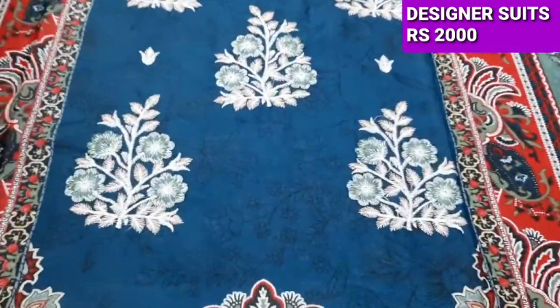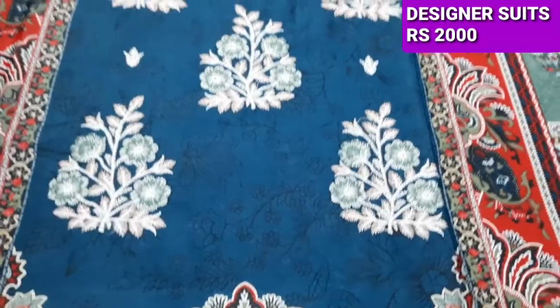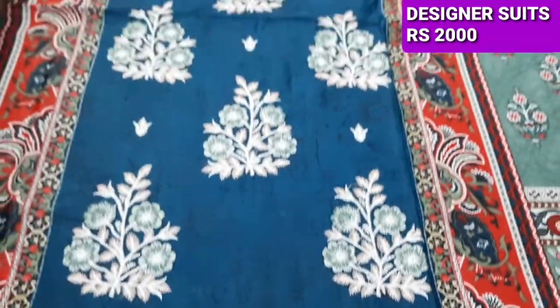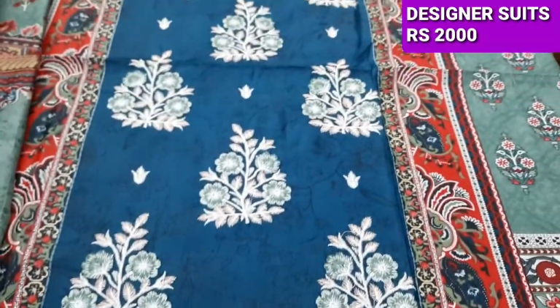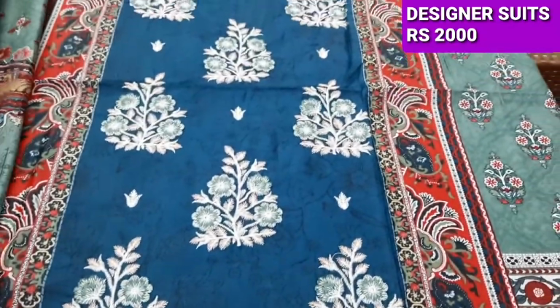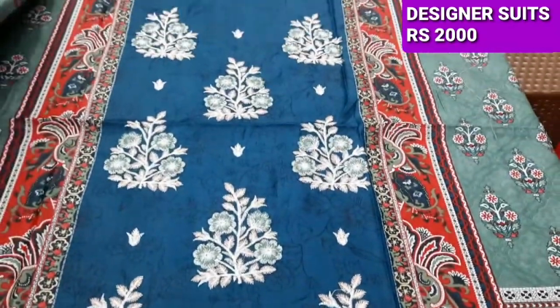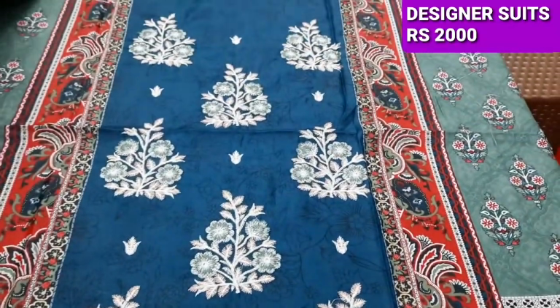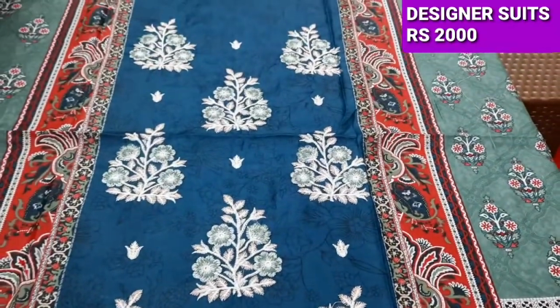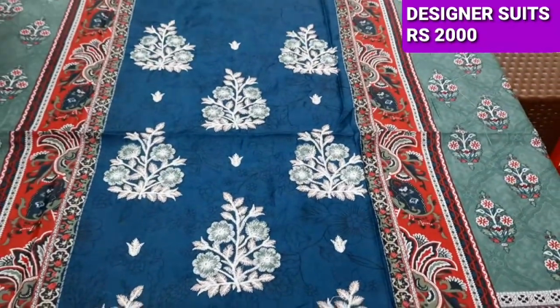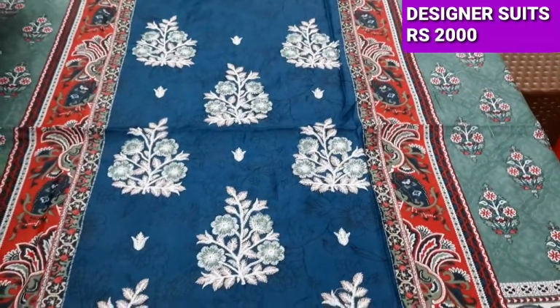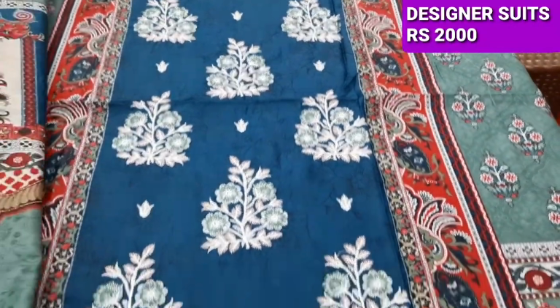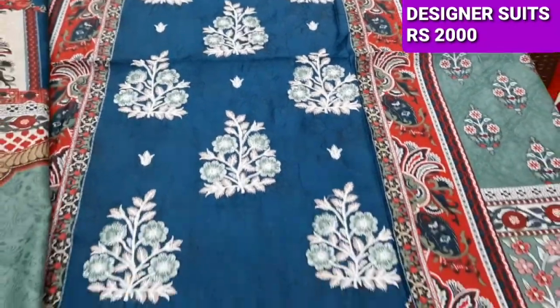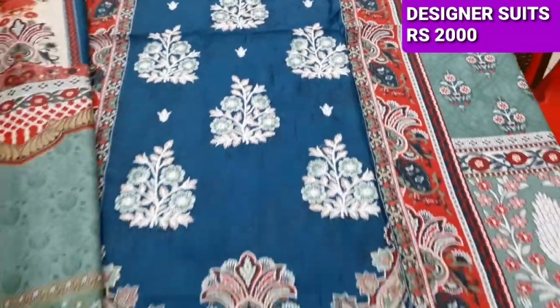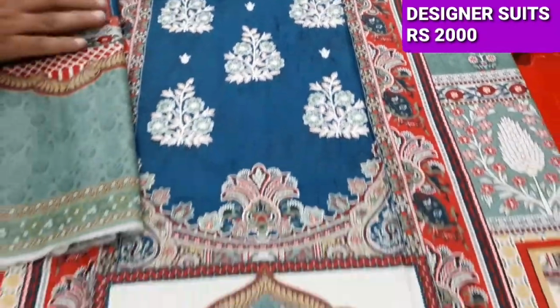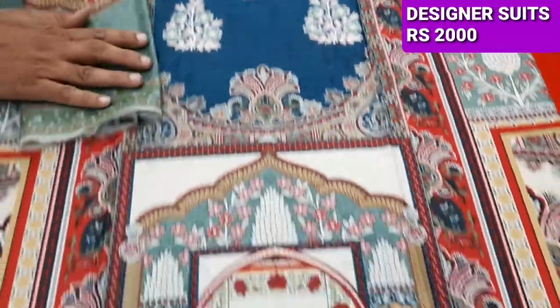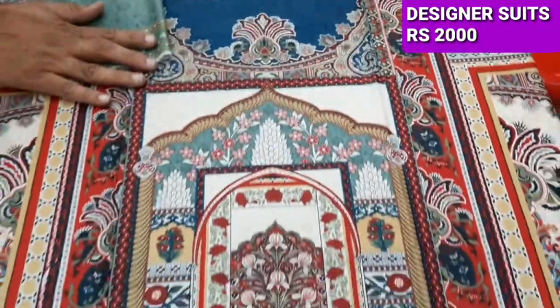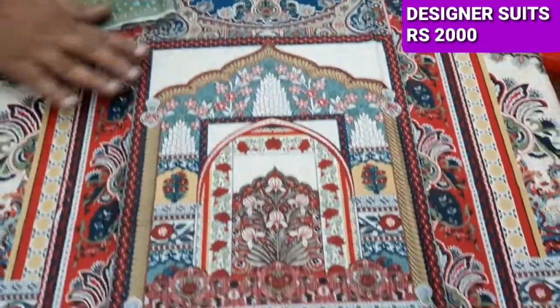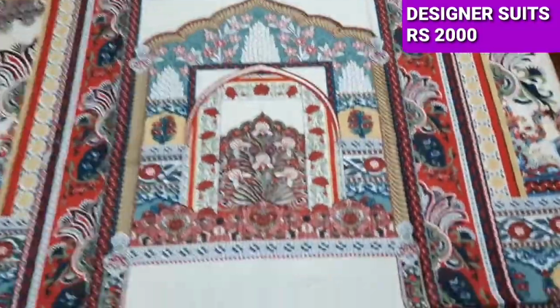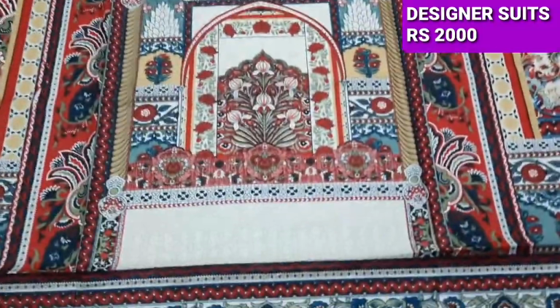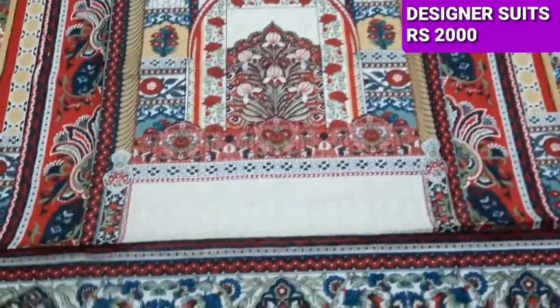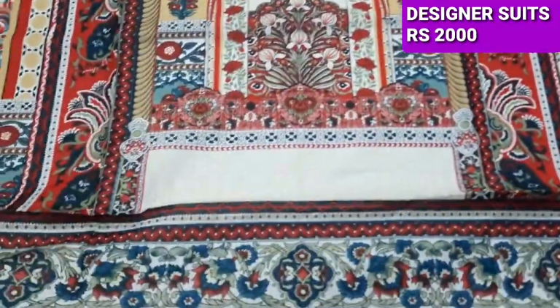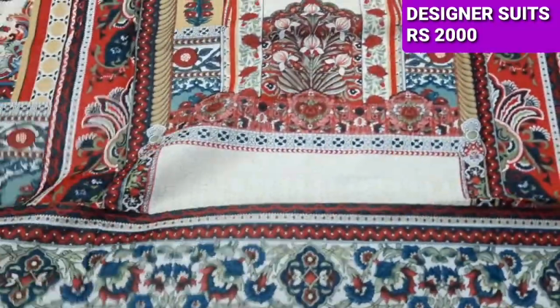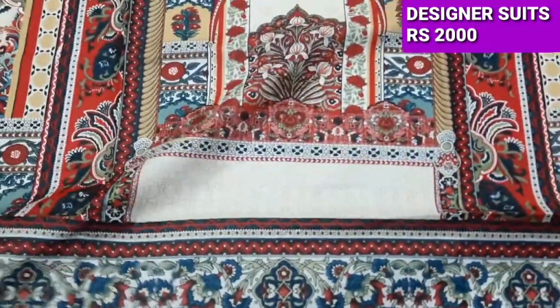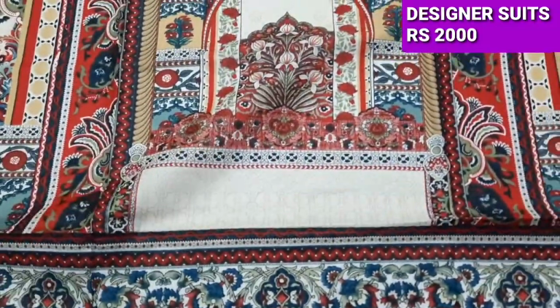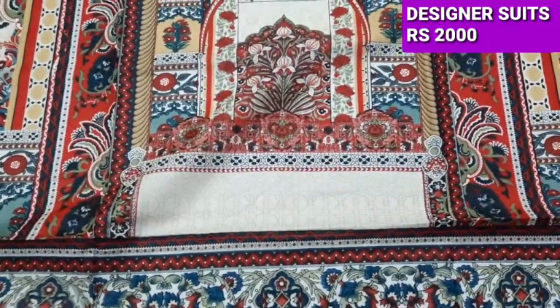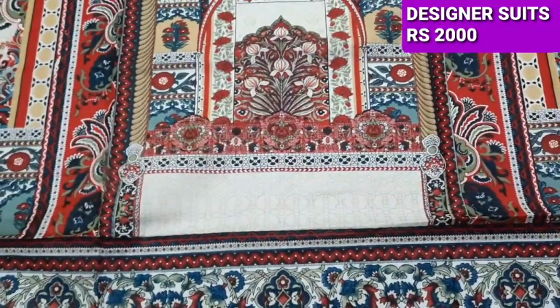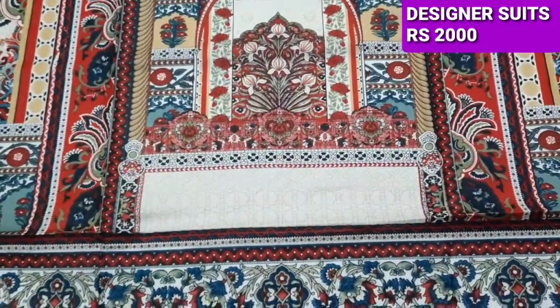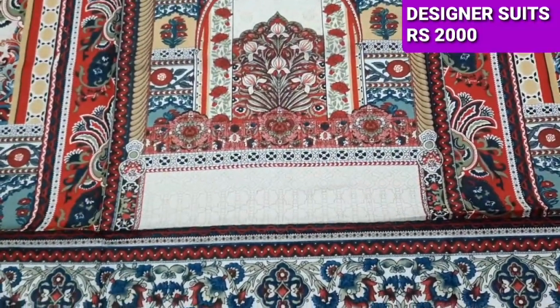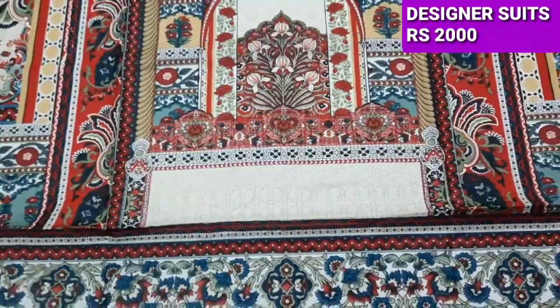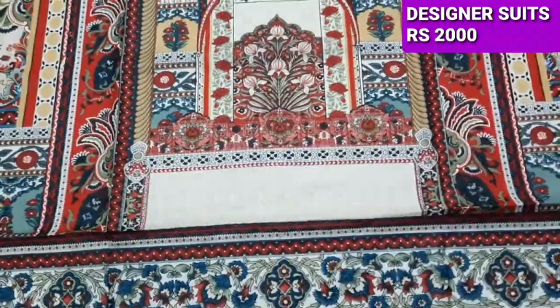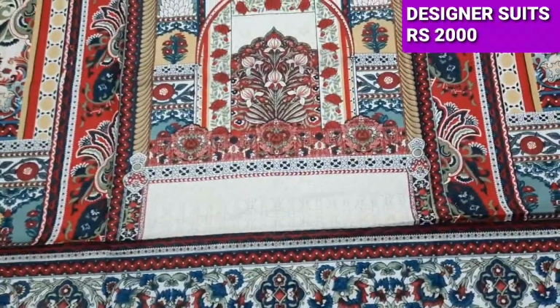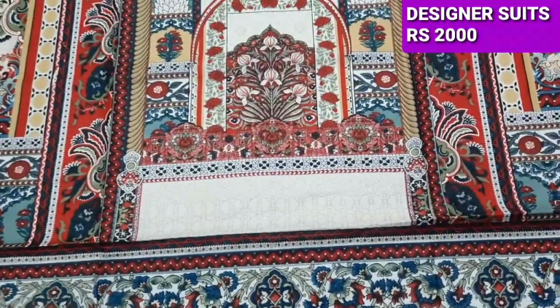This is an embedded neck with a motif. It has all printed with it. It is a super fine lawn. It is a very good fabric.